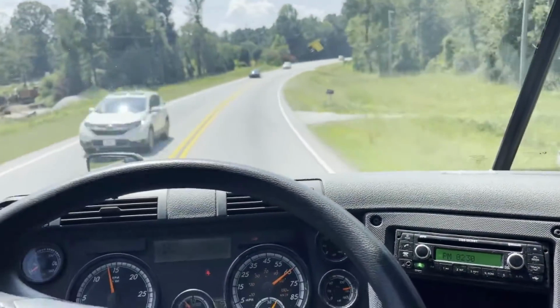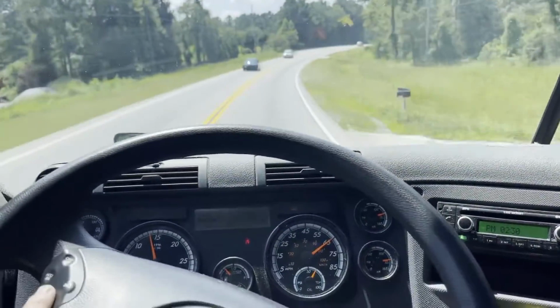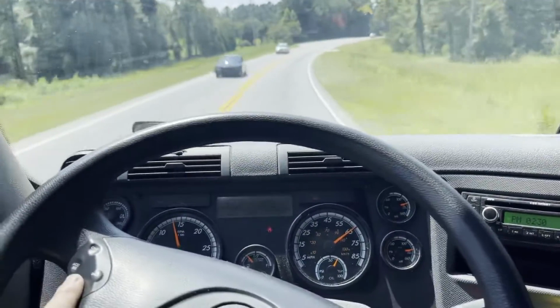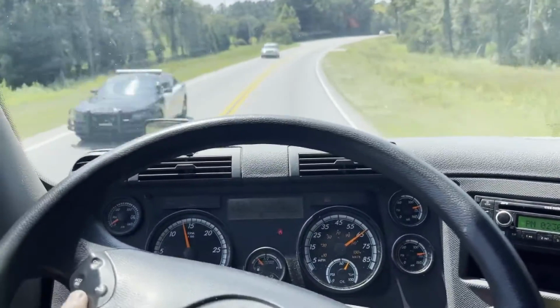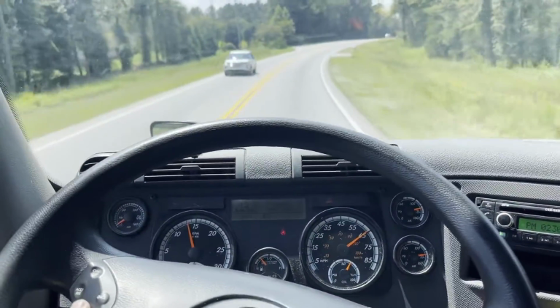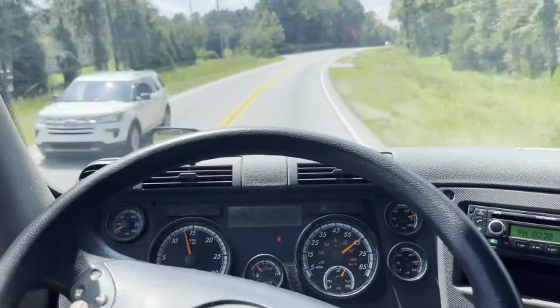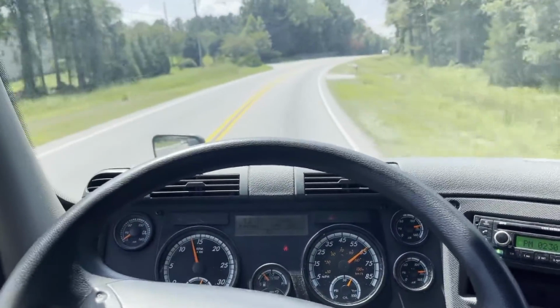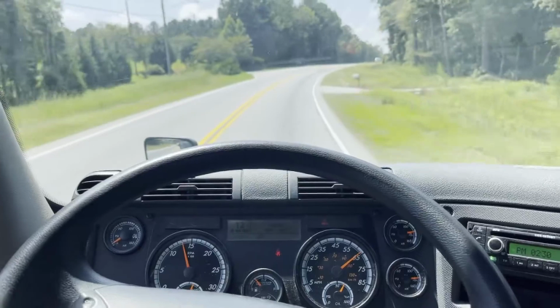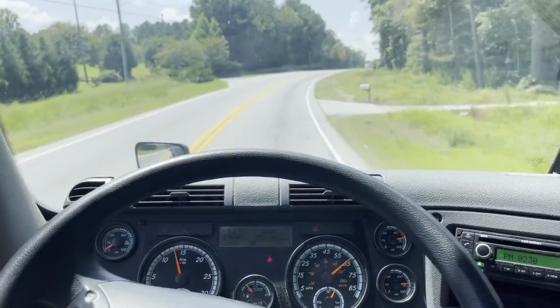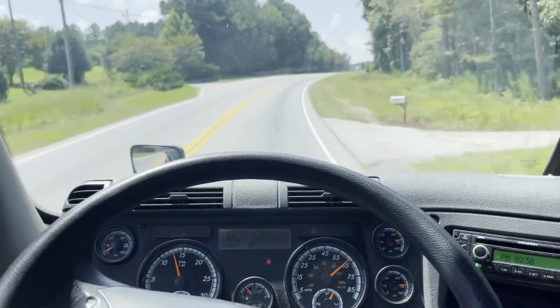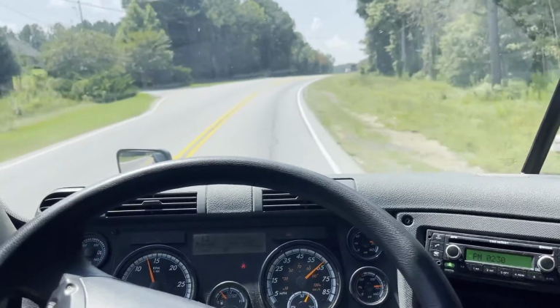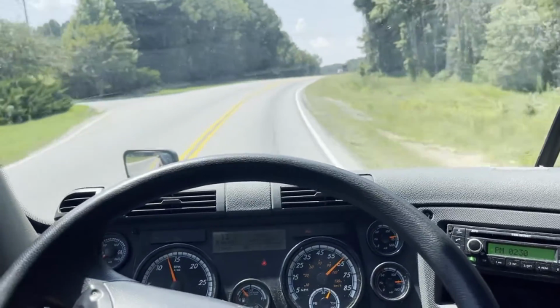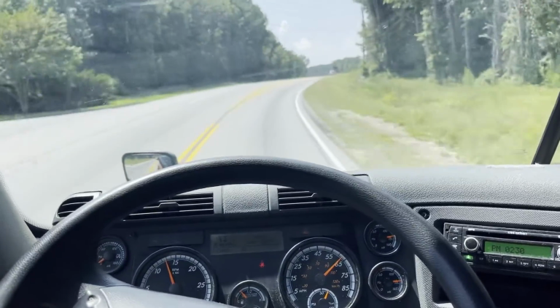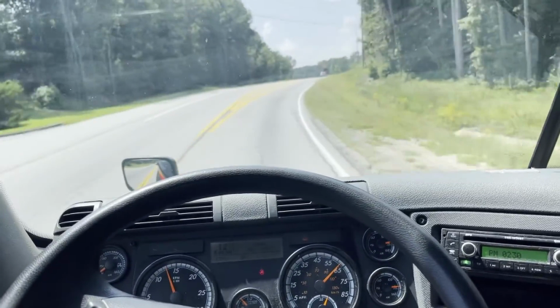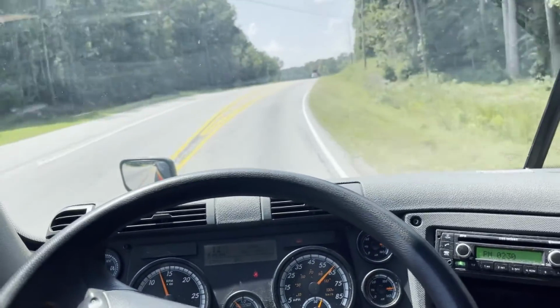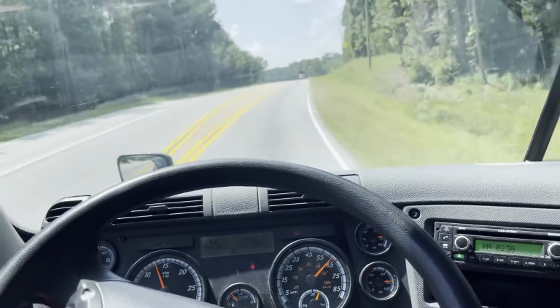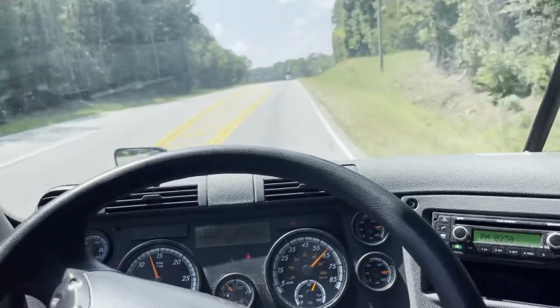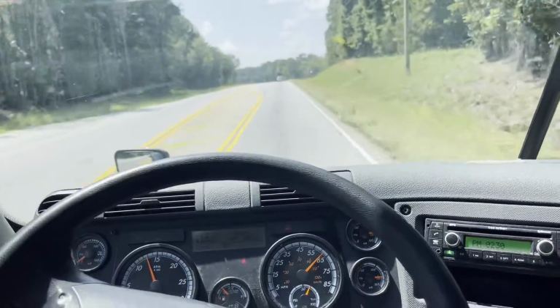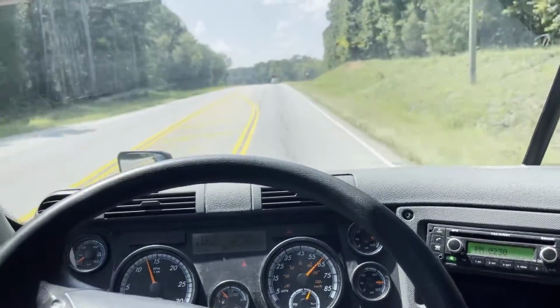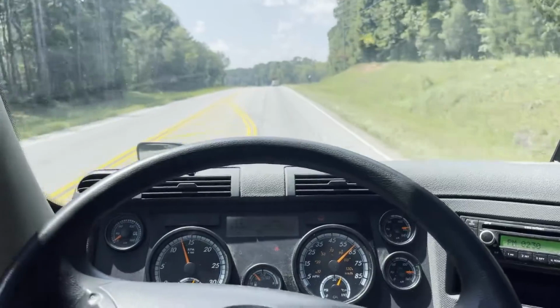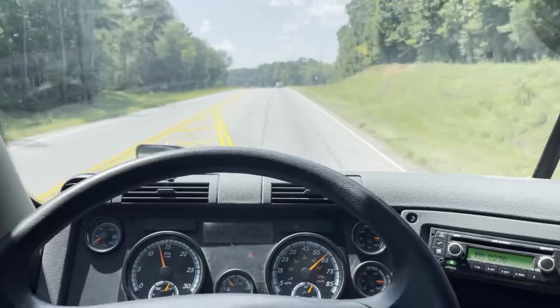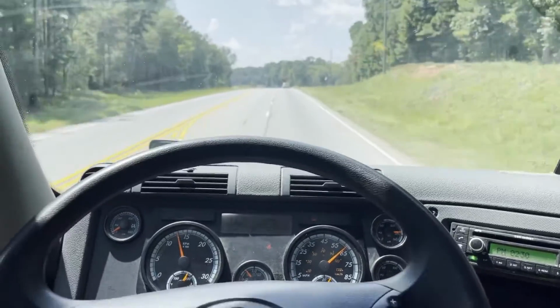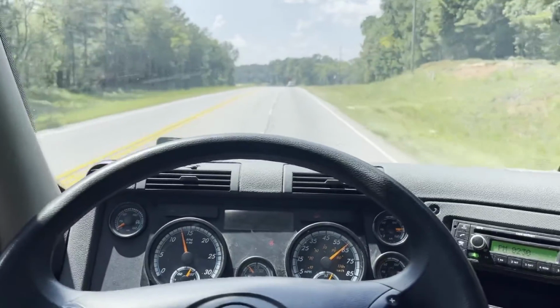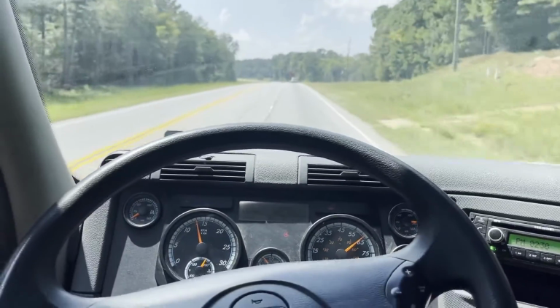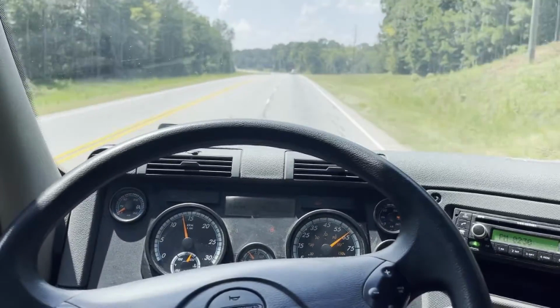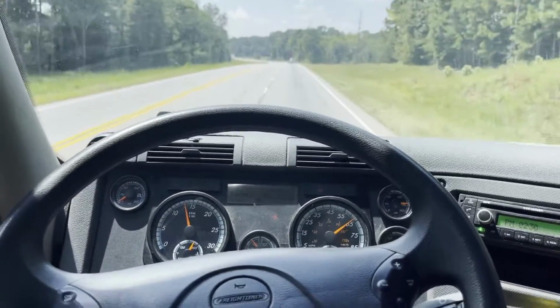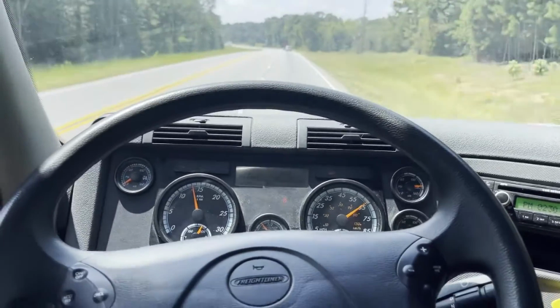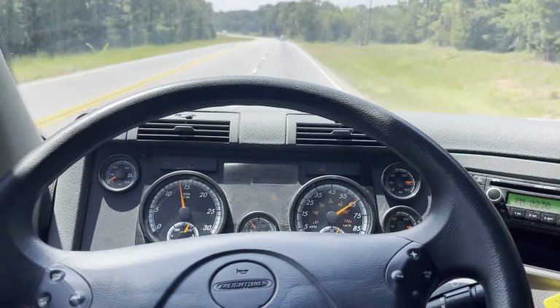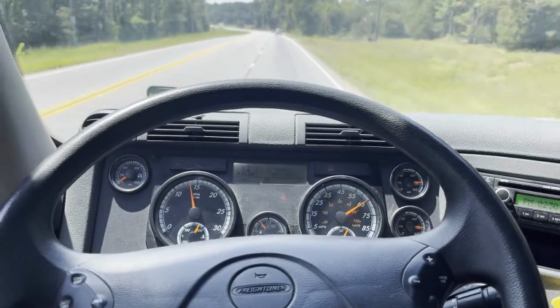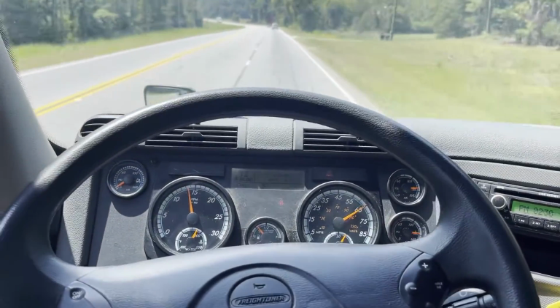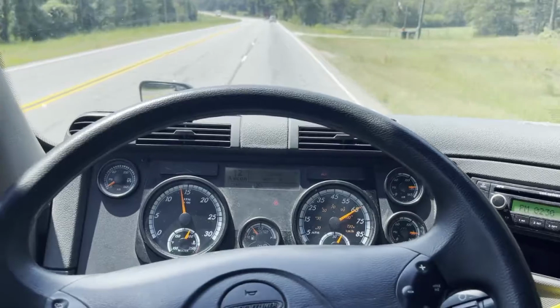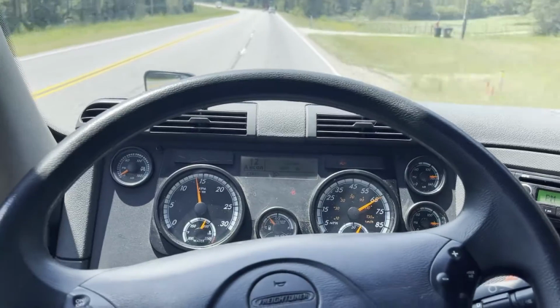We're running it down the road here to our secondary storage lot. Thank you guys for checking out our trucks. Thanks.